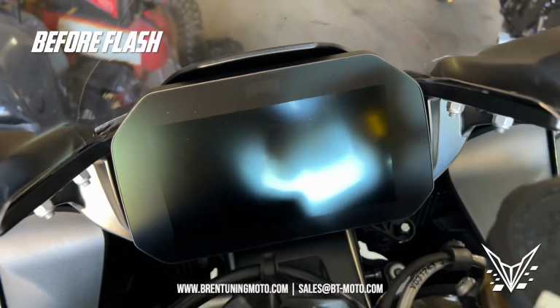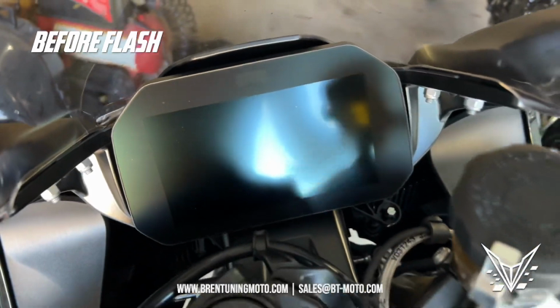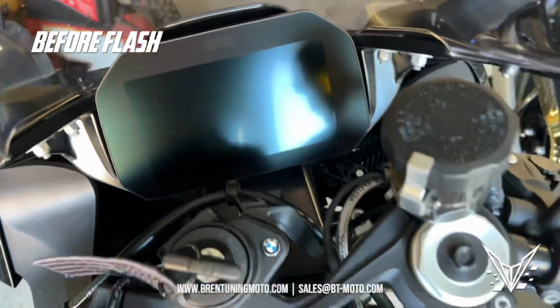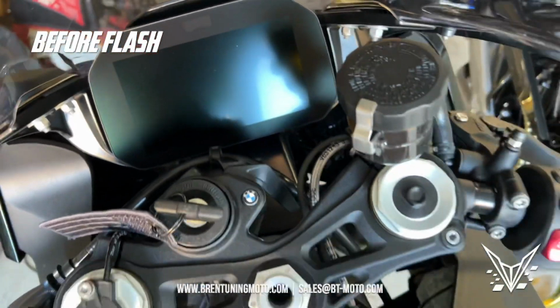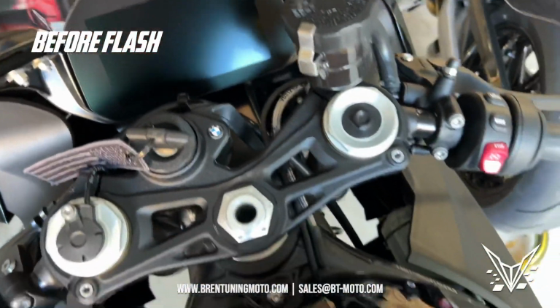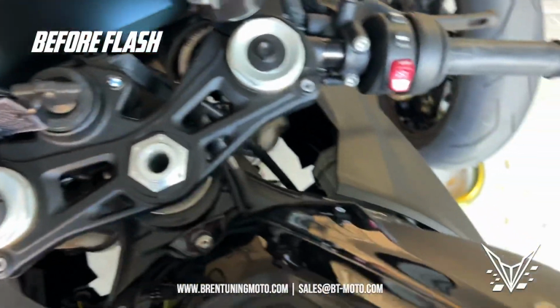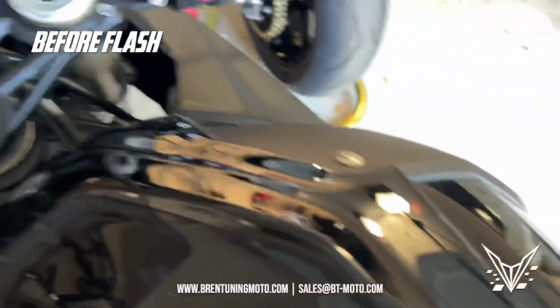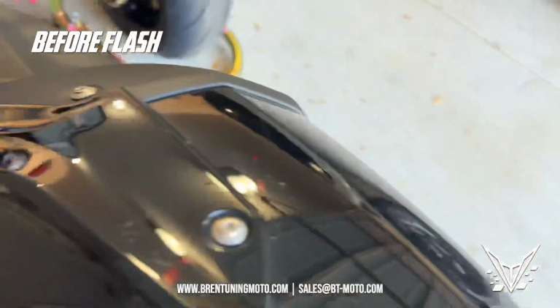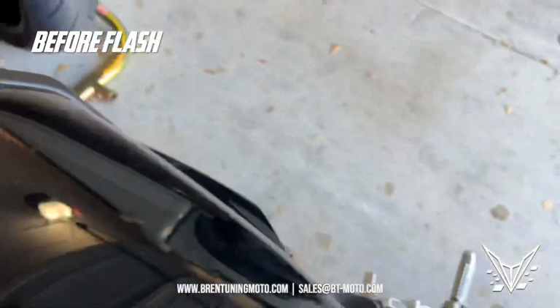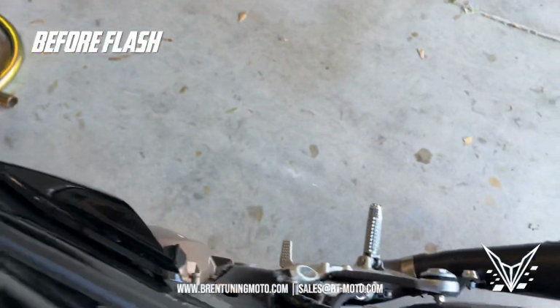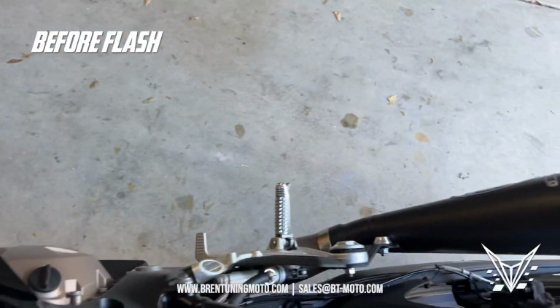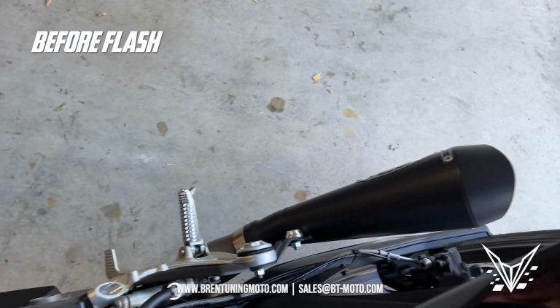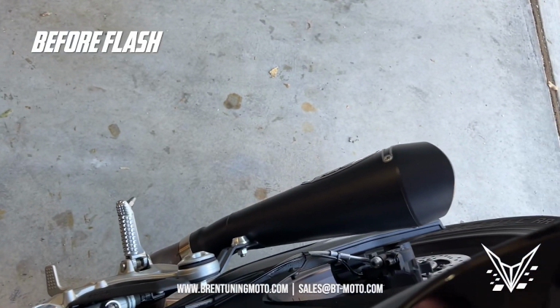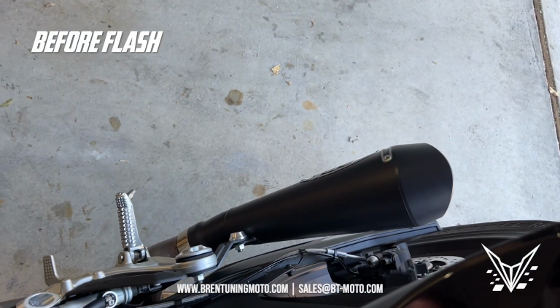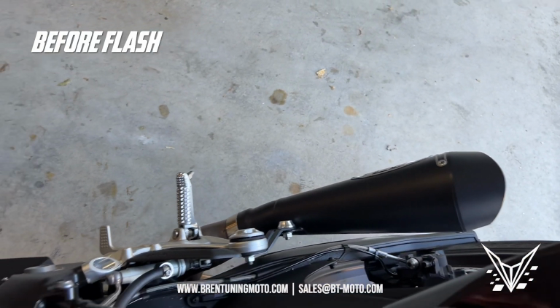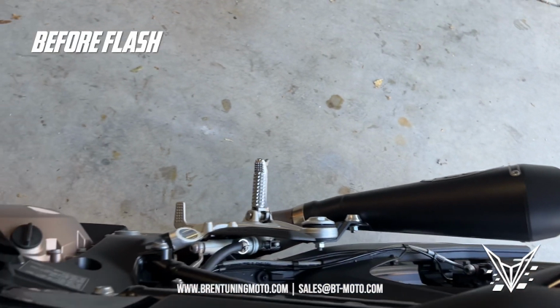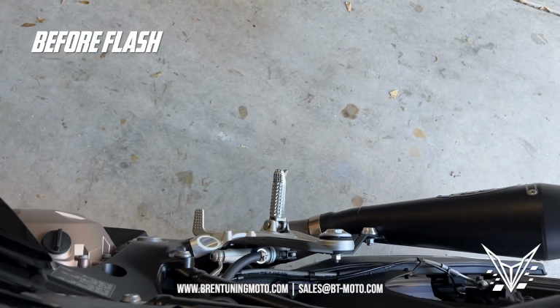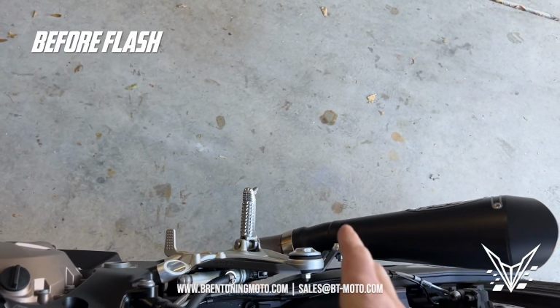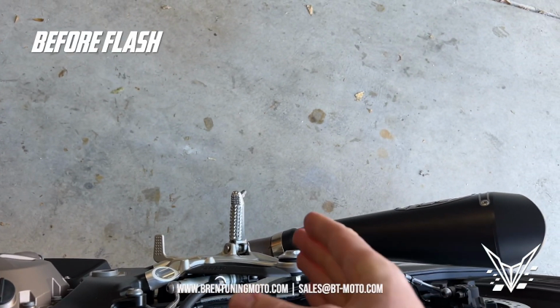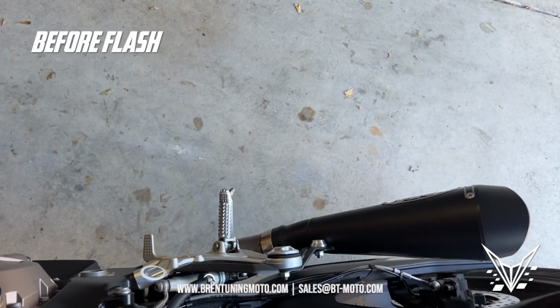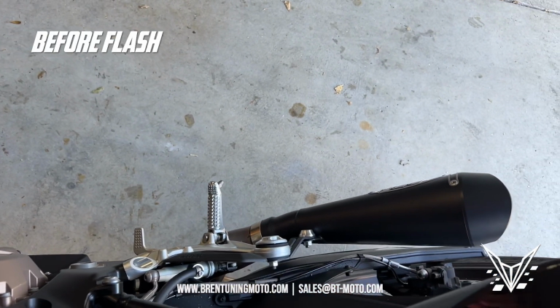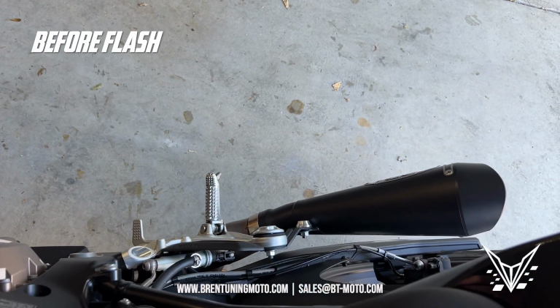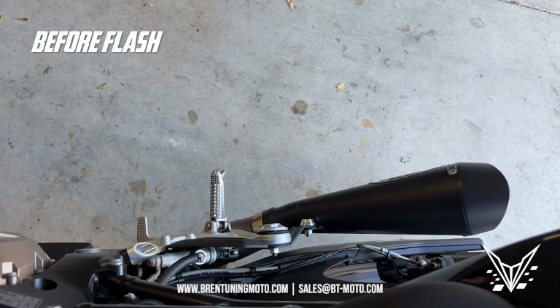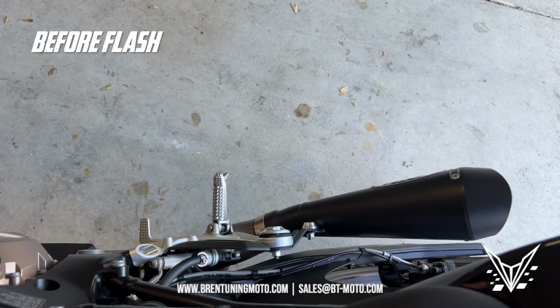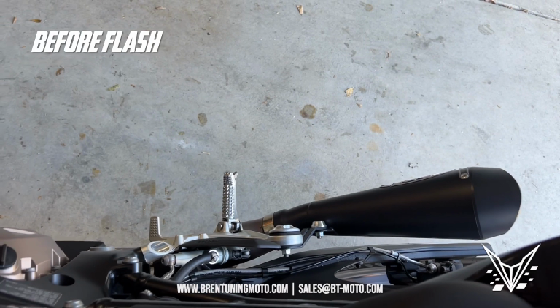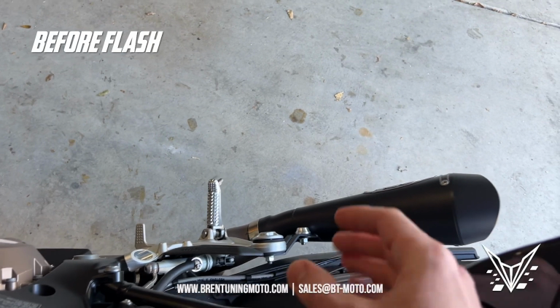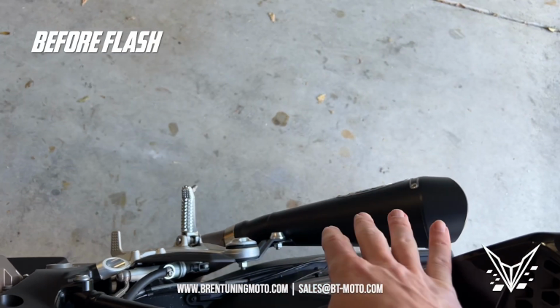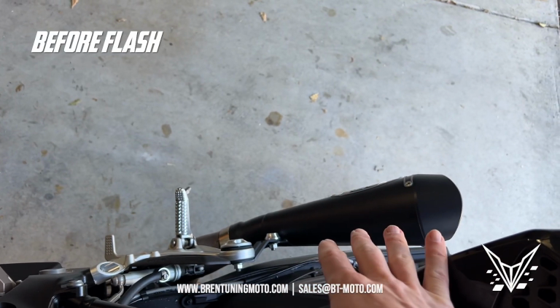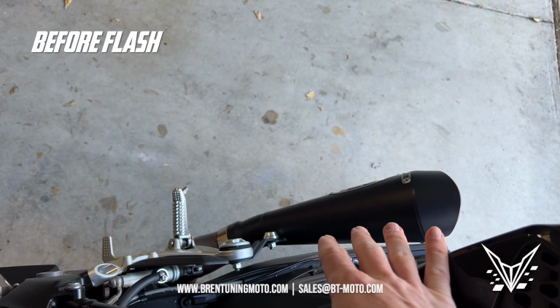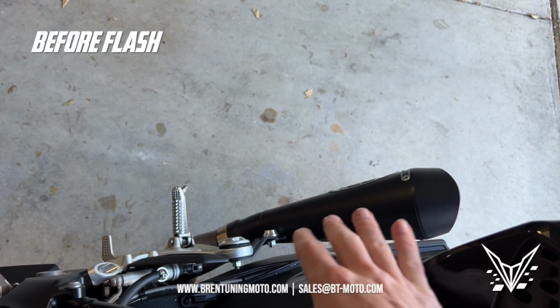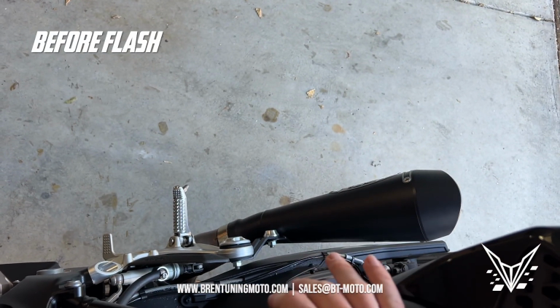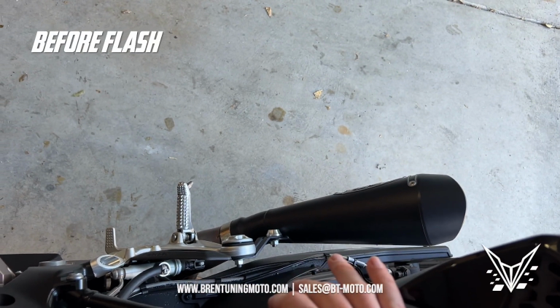Now you'll notice it has a higher idle than our Stage 1 tuning provides. It also has the exhaust valve completely closed on stock, so it makes this slip-on virtually useless at this point.